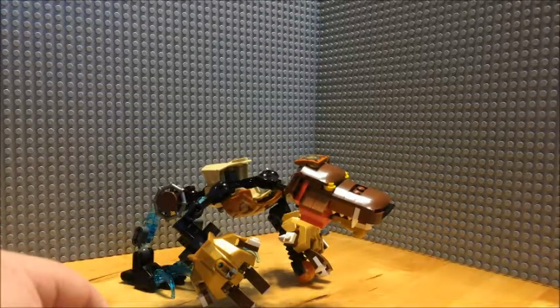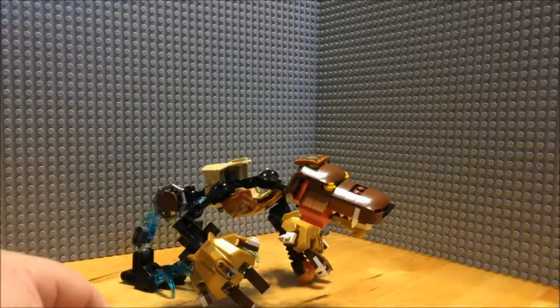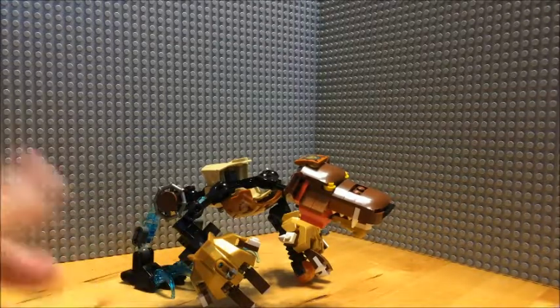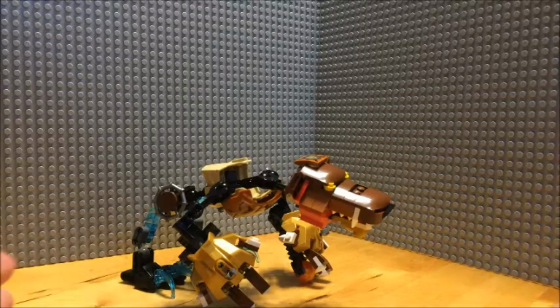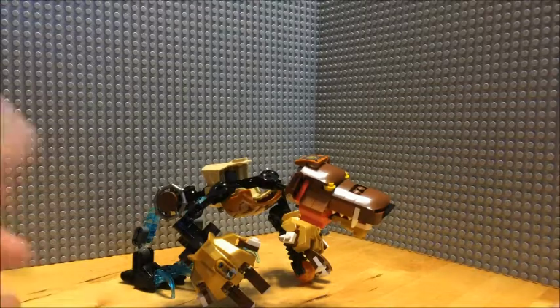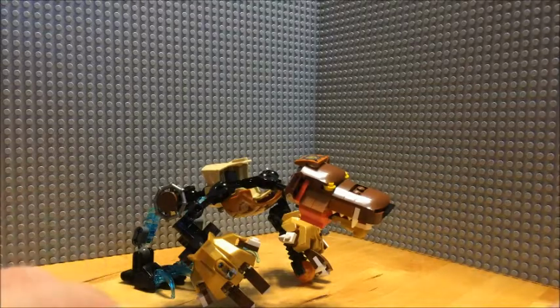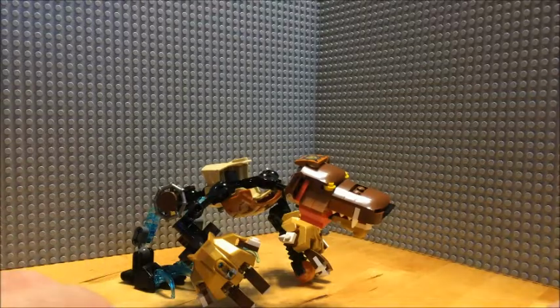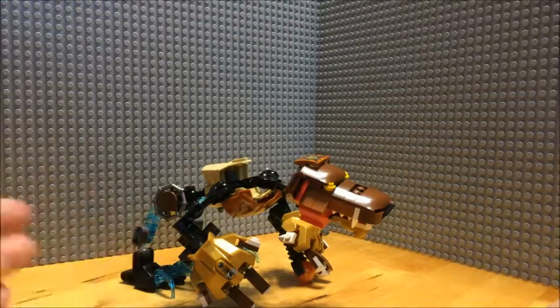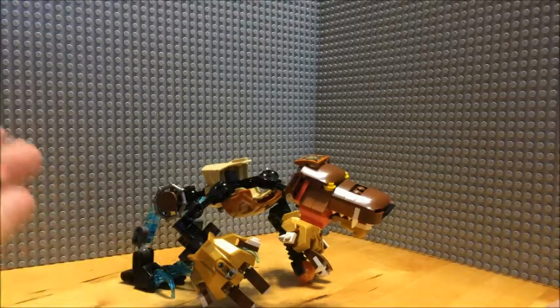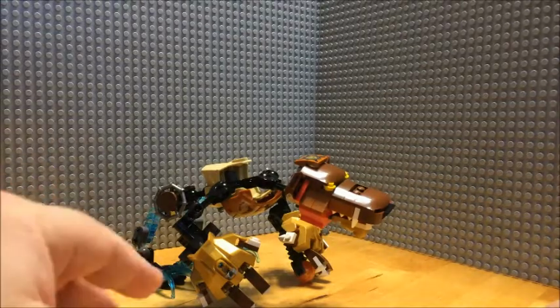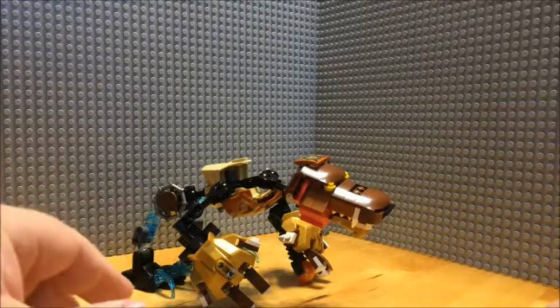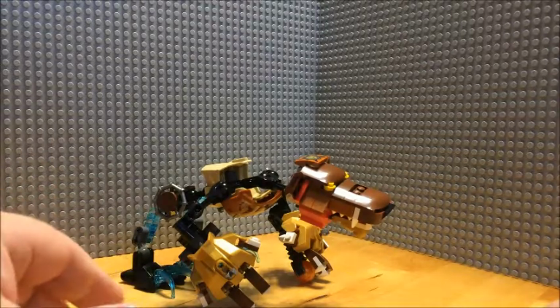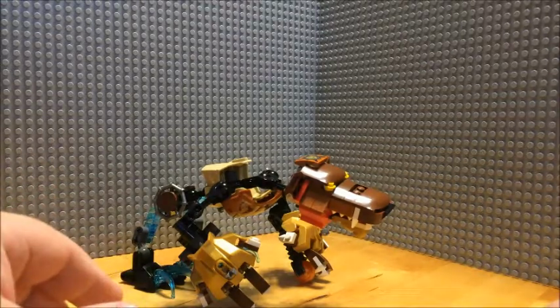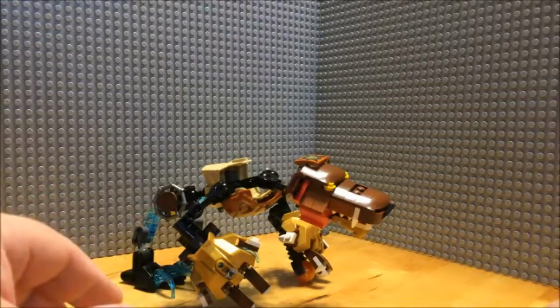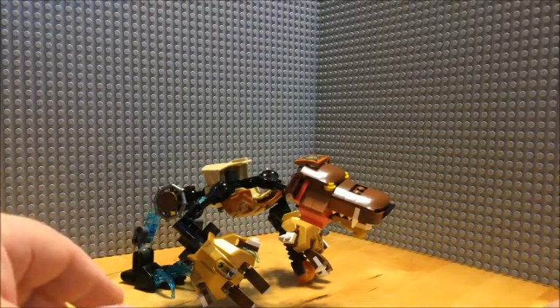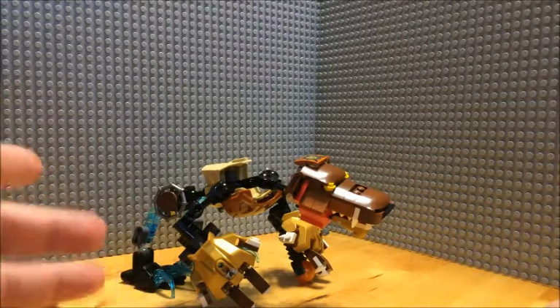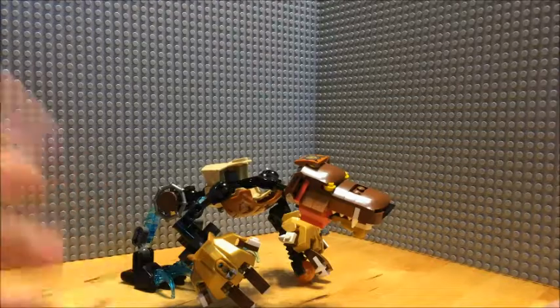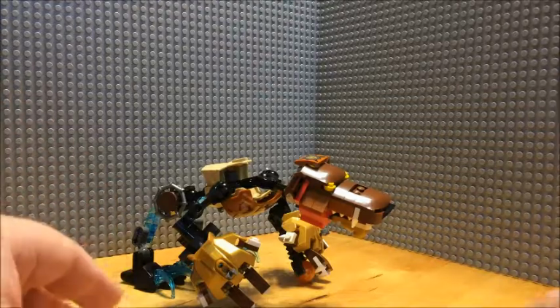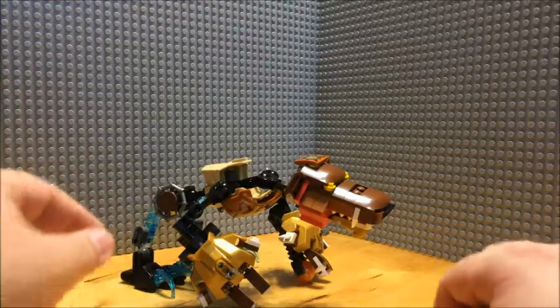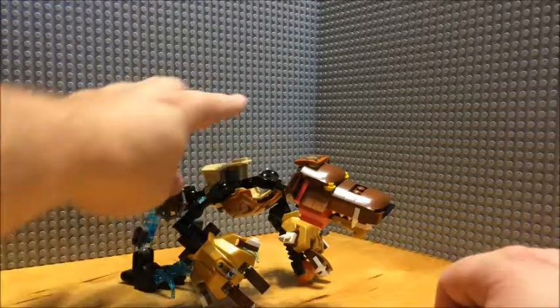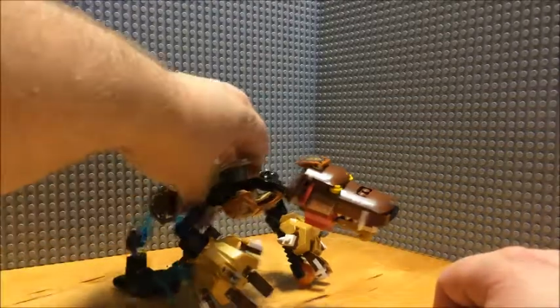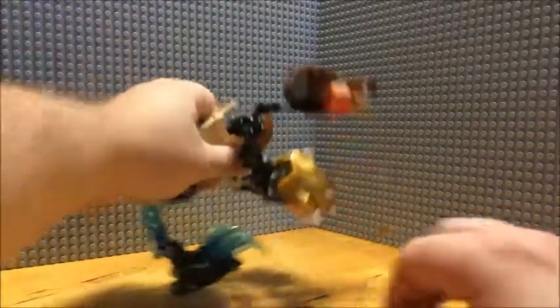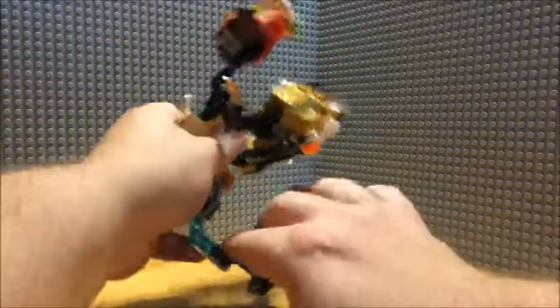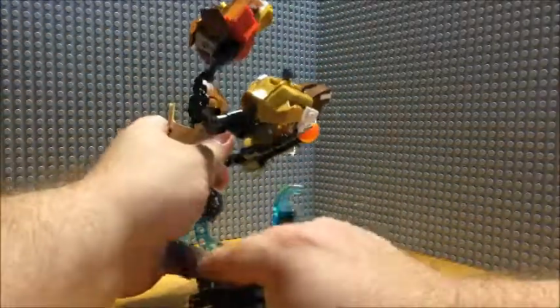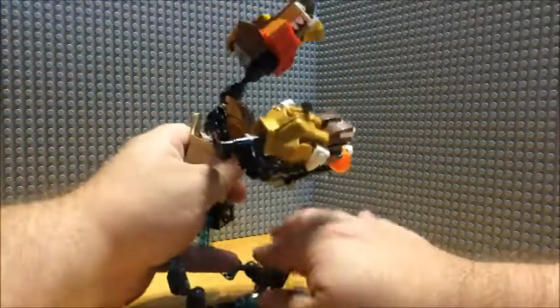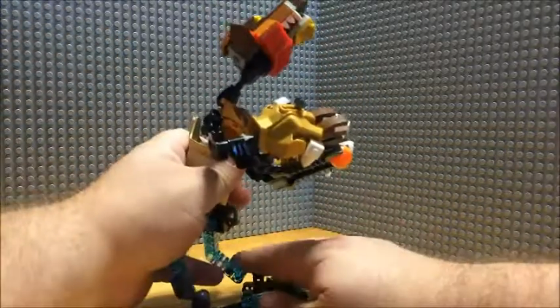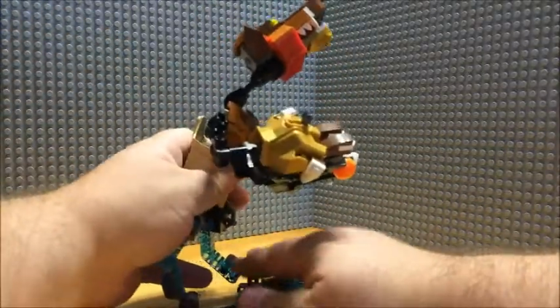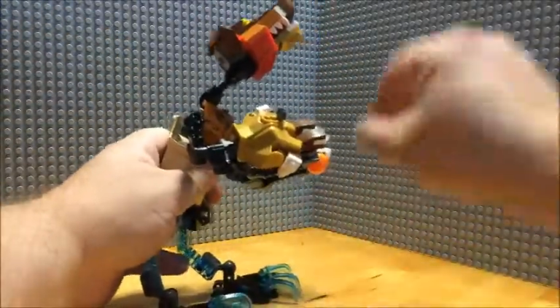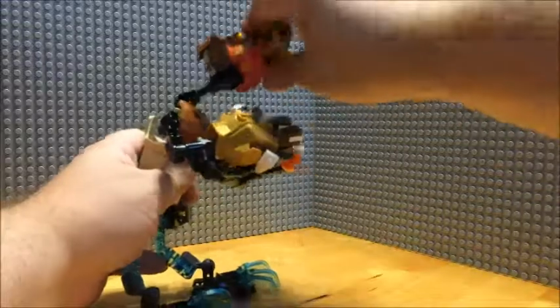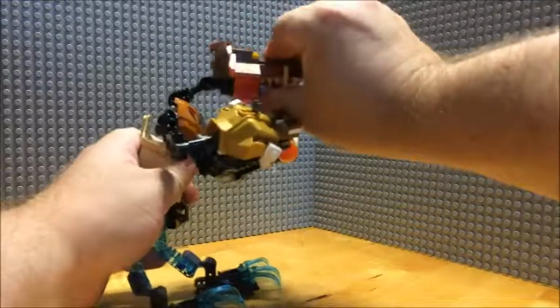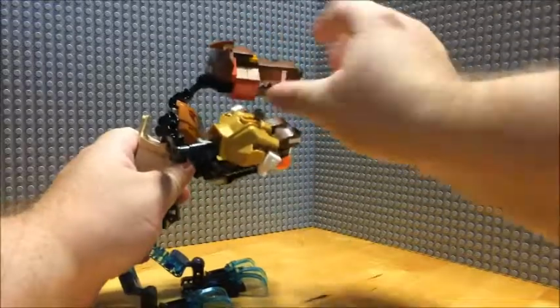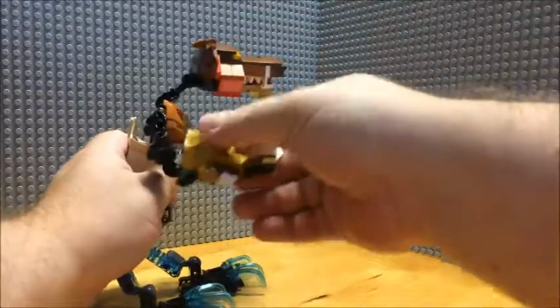Not too bad if you ask me. As I said, taking some sets apart and putting the pieces together to build this character.